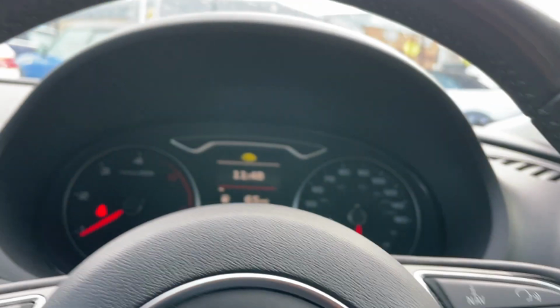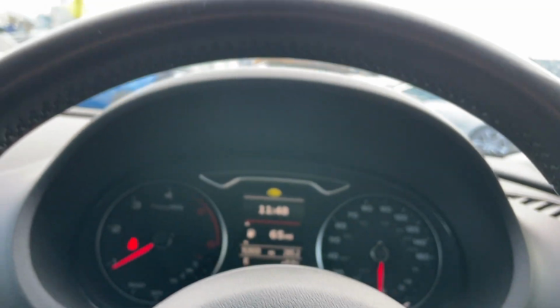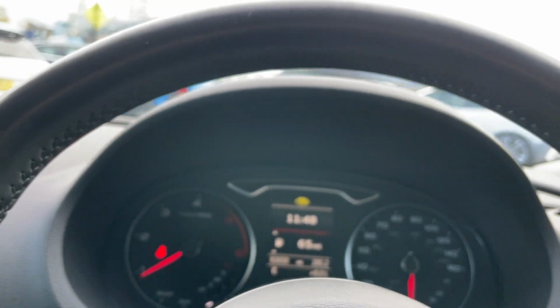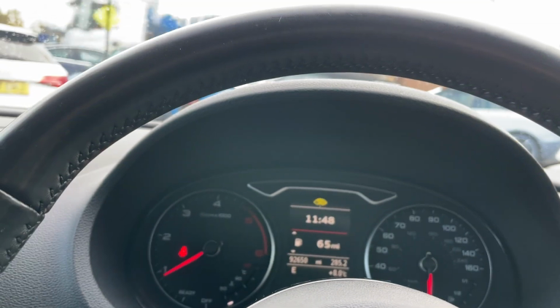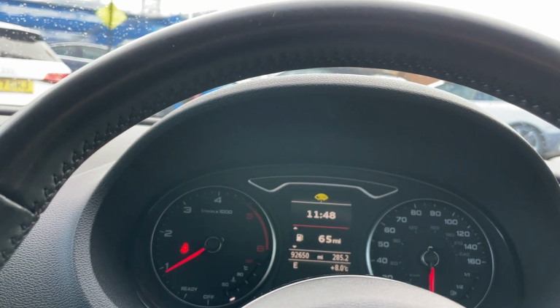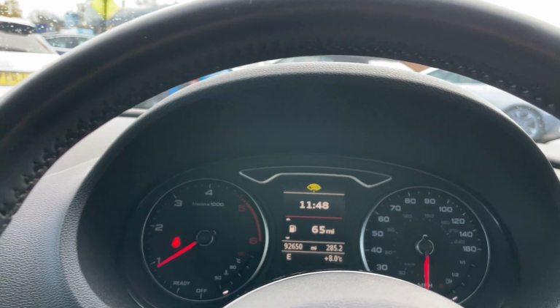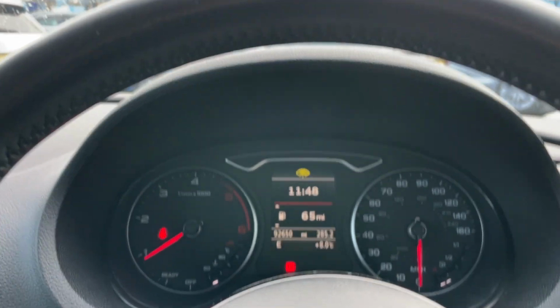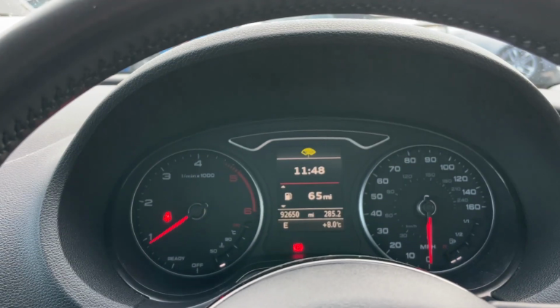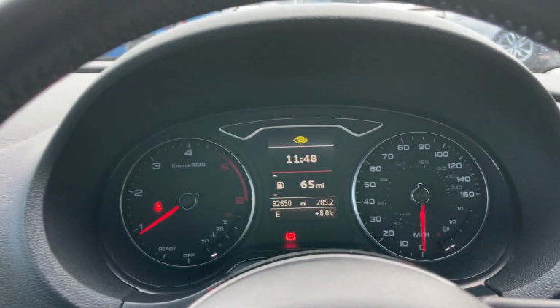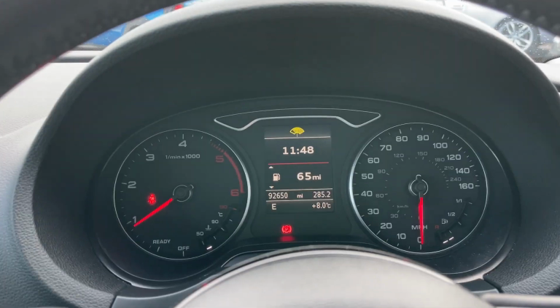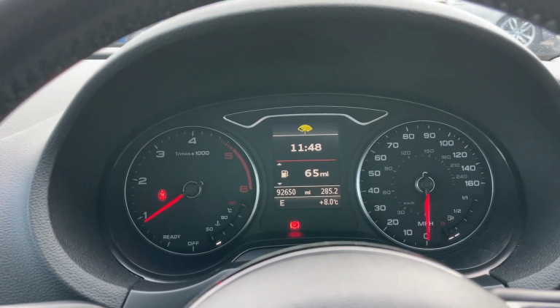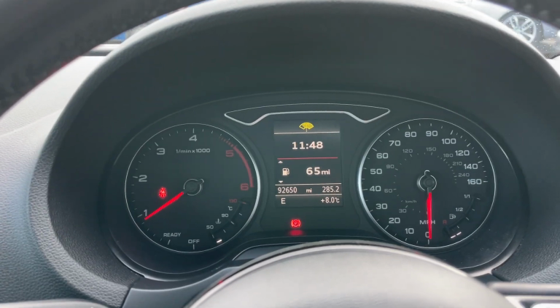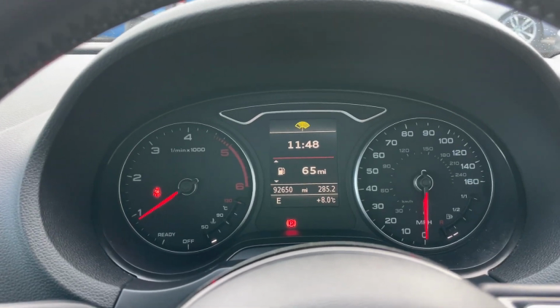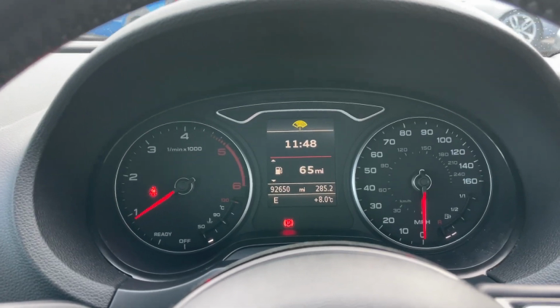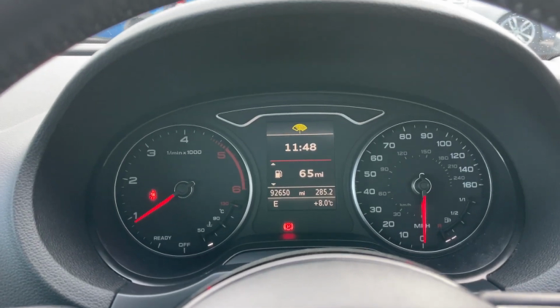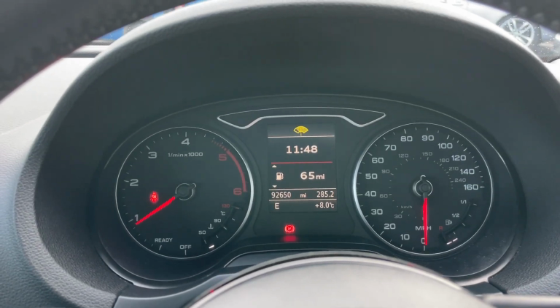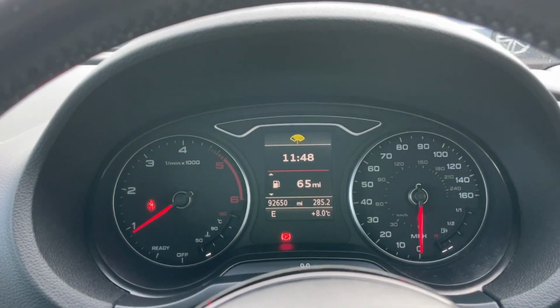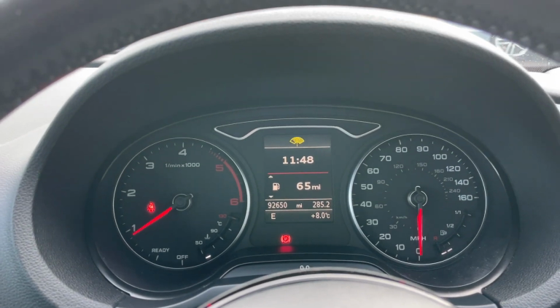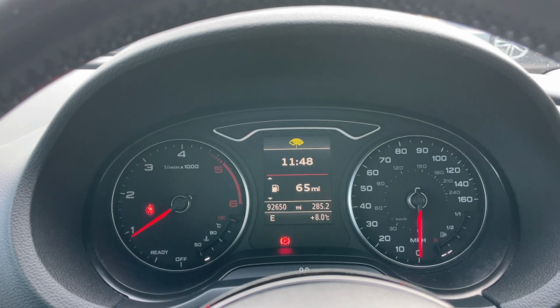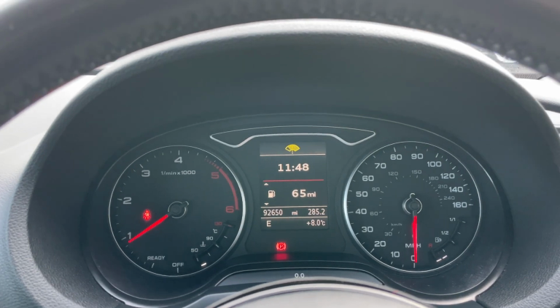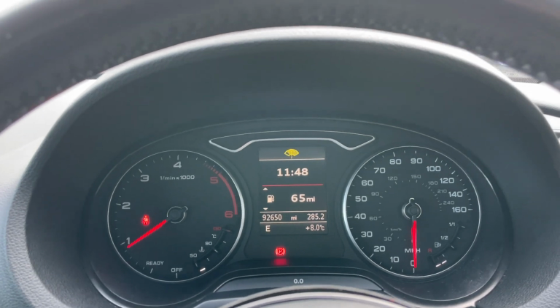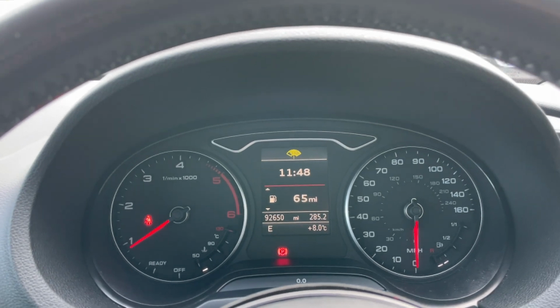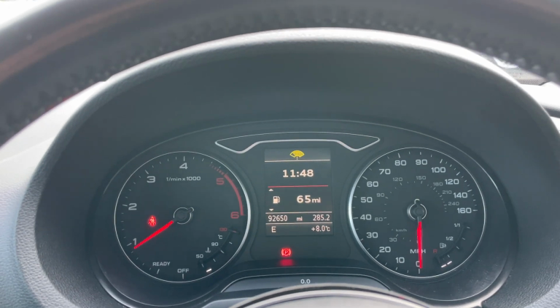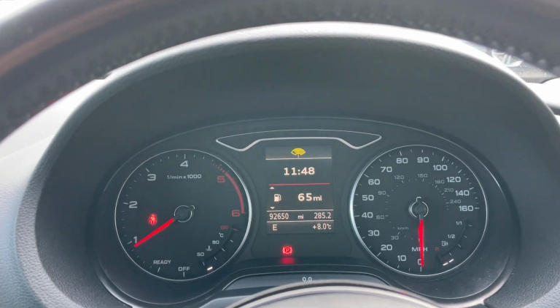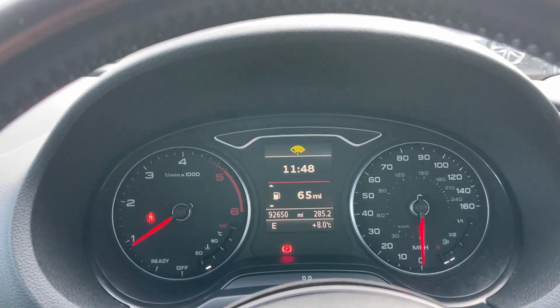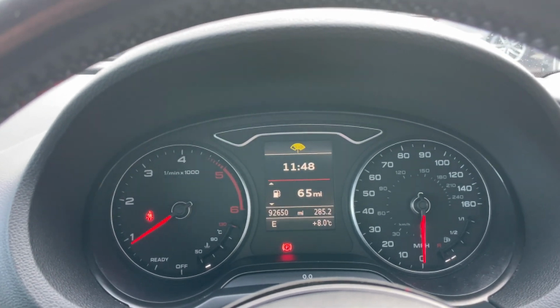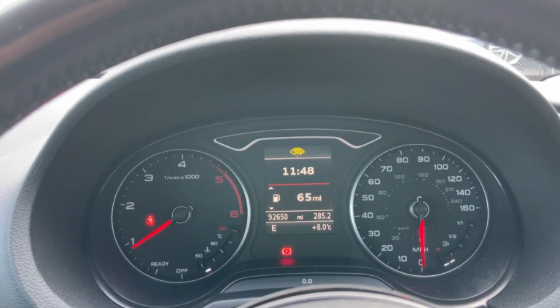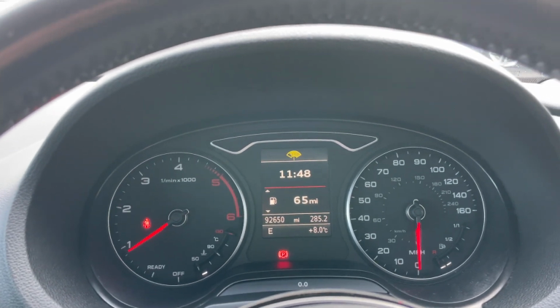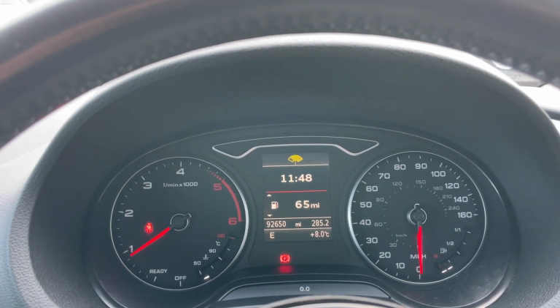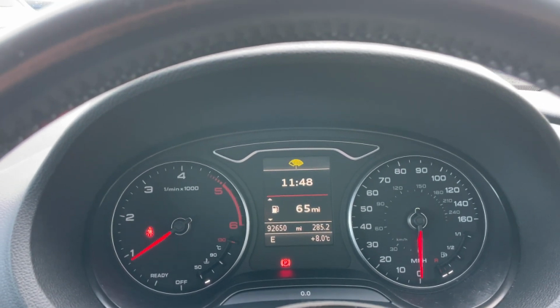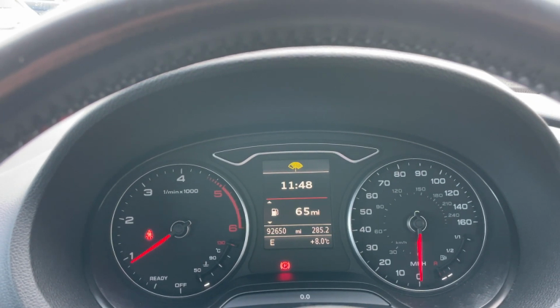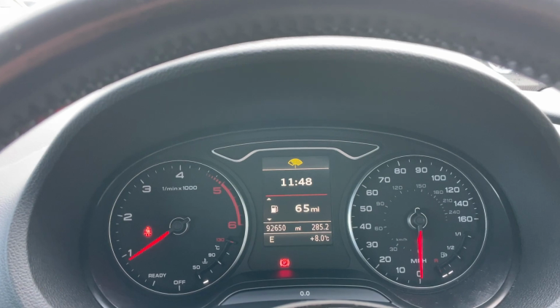There are probably many things I've missed, but hopefully you've had a good look at the car - generally a very nice car to look at and drive. If you'd like some more information, please give us a call at Ebony and Ivory. We'll look after you as best we can. Thank you for watching.